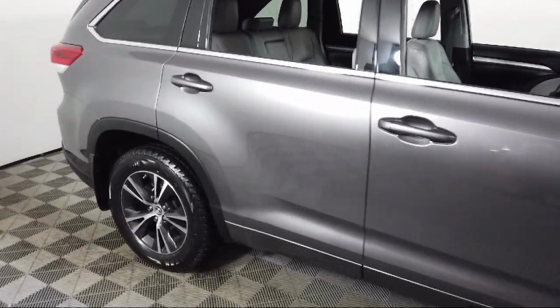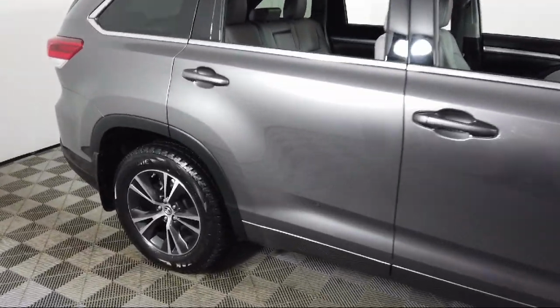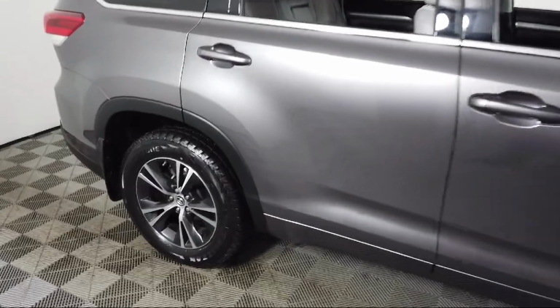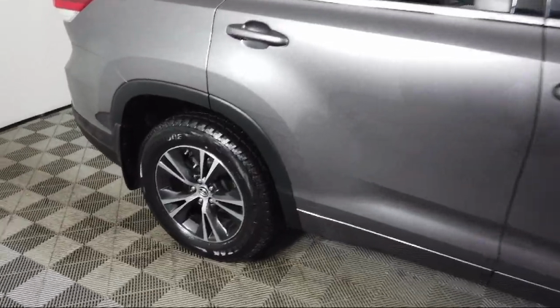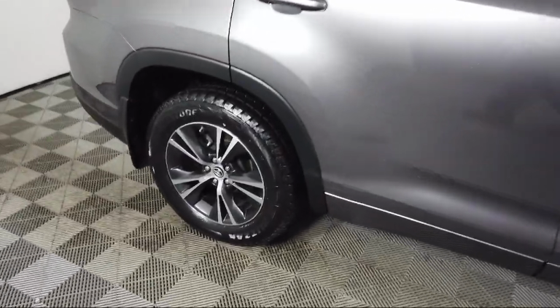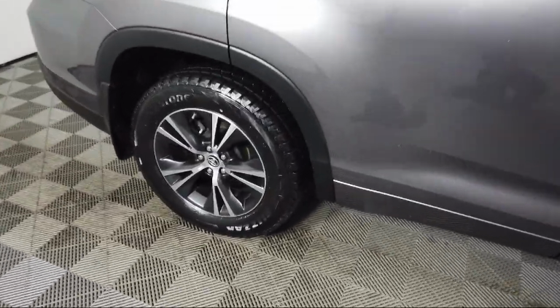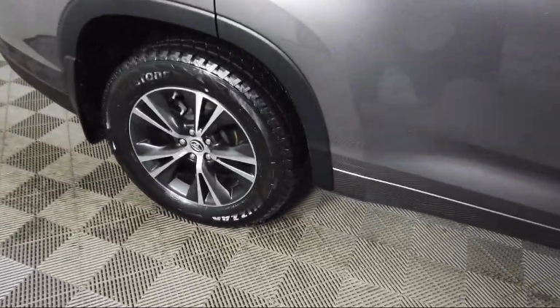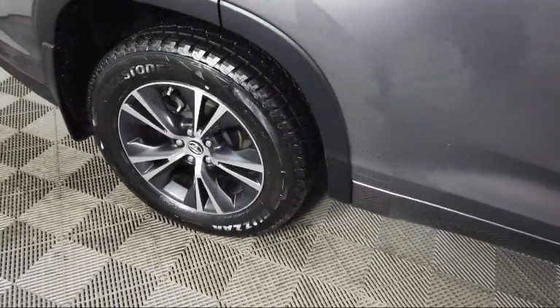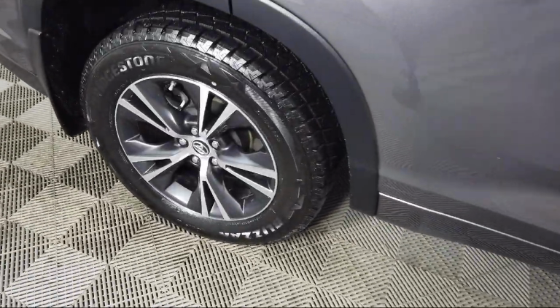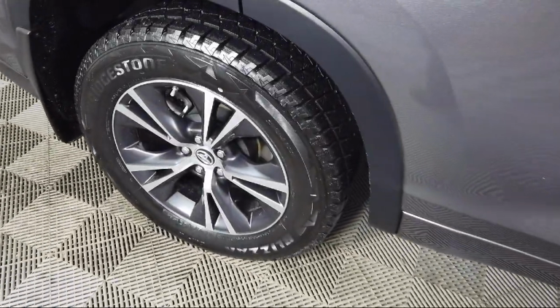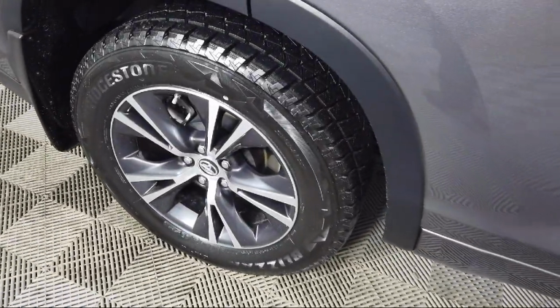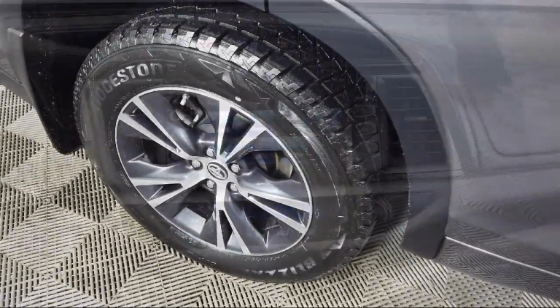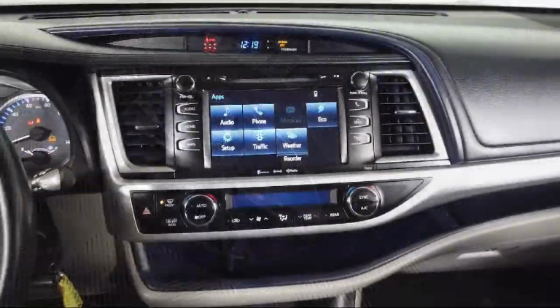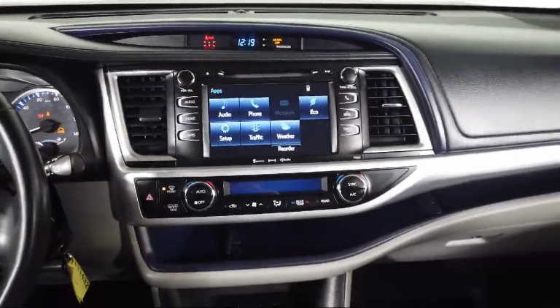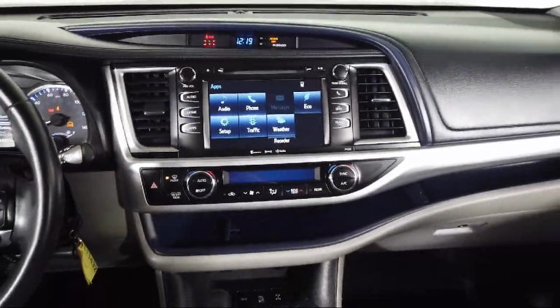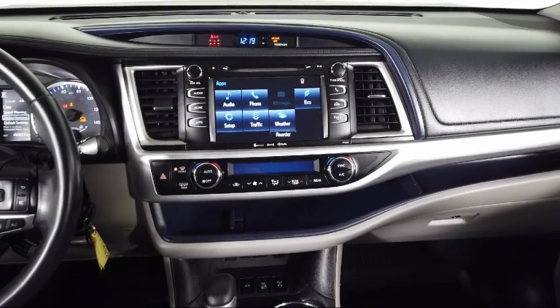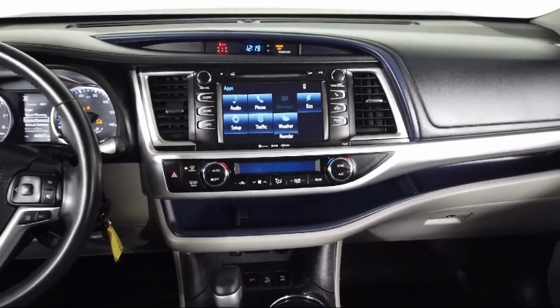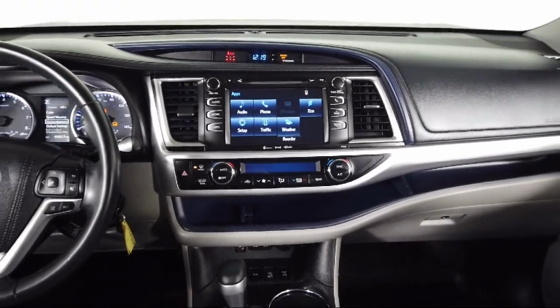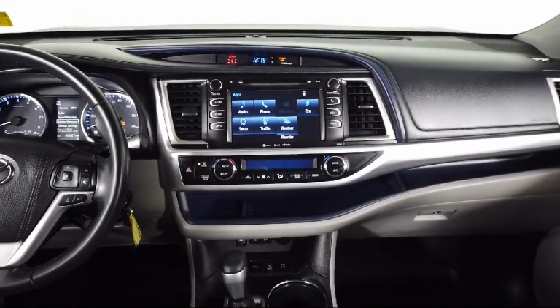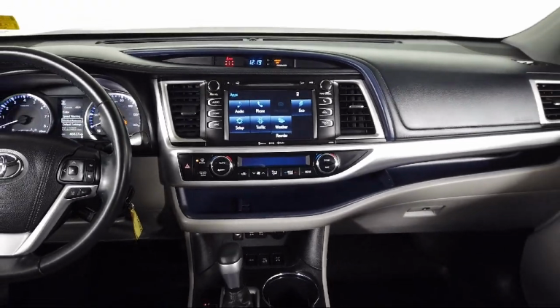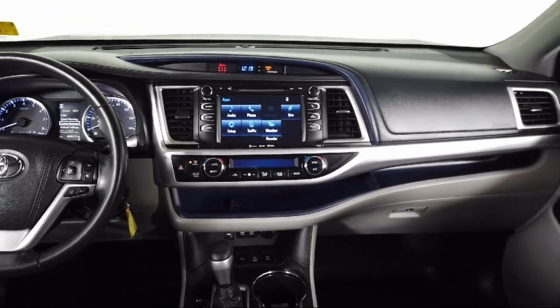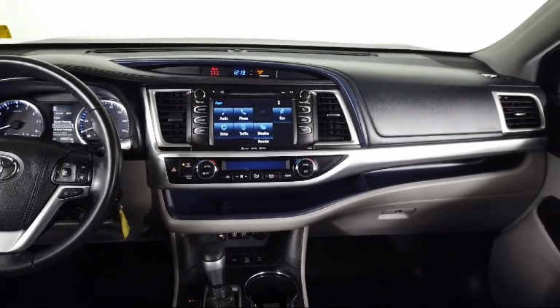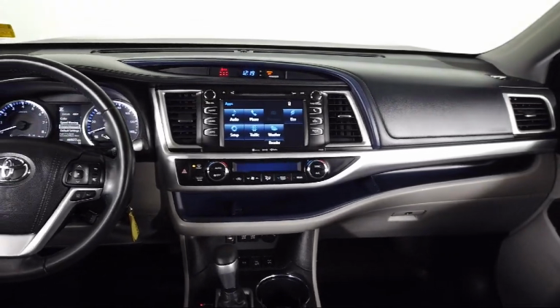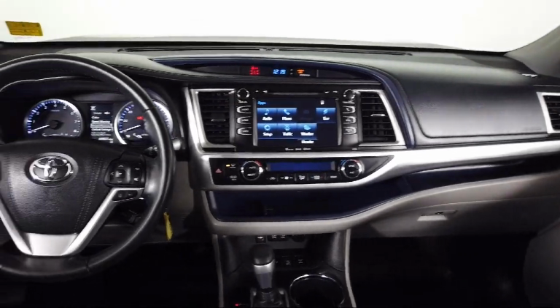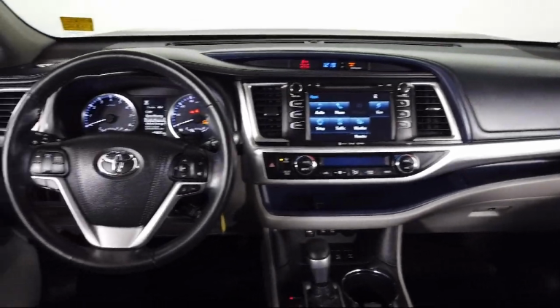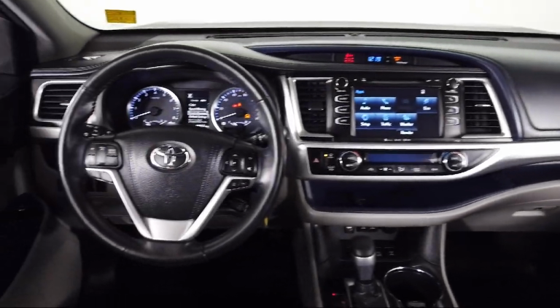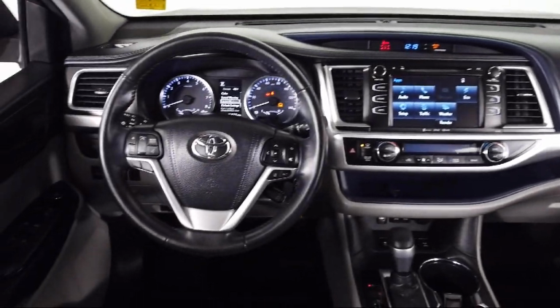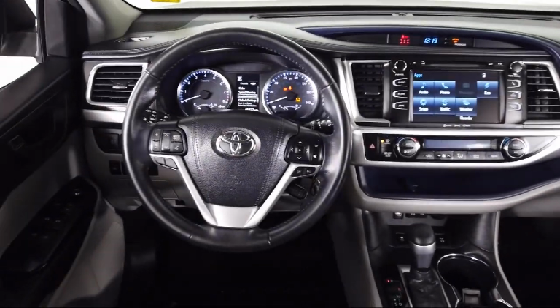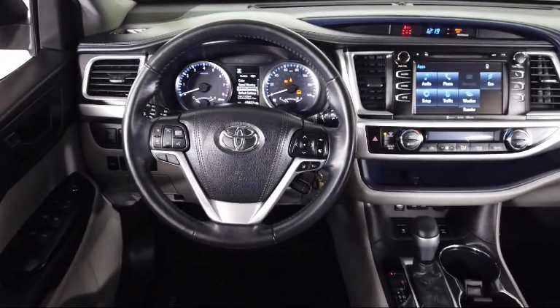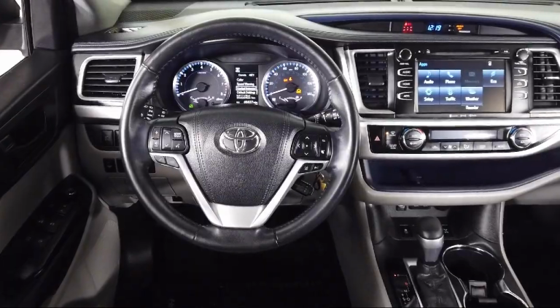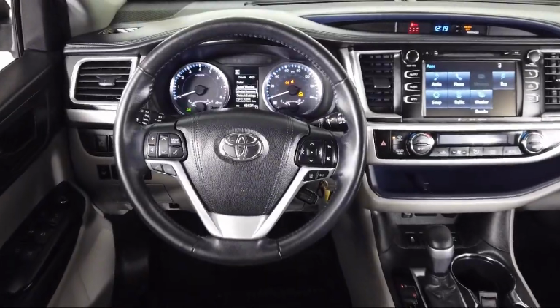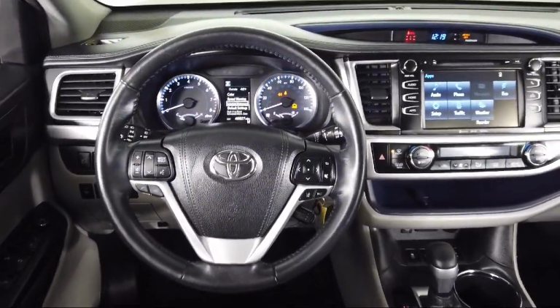It also features keyless entry, a rear view camera, auto high beam headlamp control, dual front side impact airbags, split fold down rear seats, and has less than 50,000 miles on the odometer.